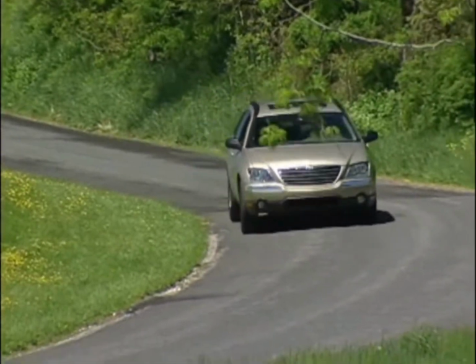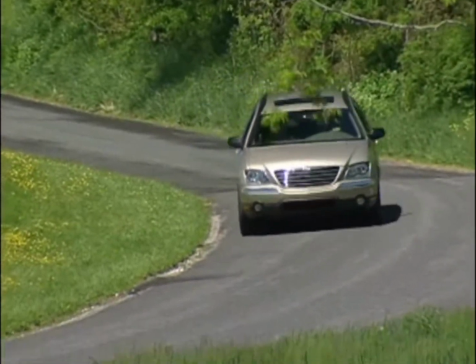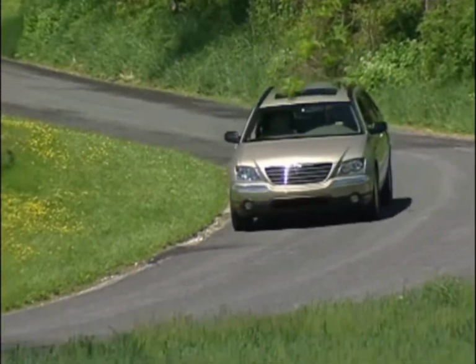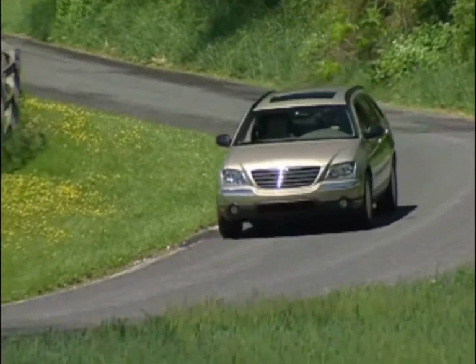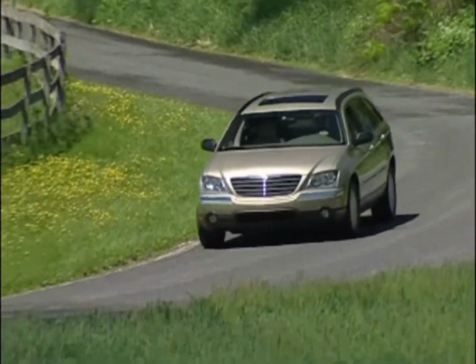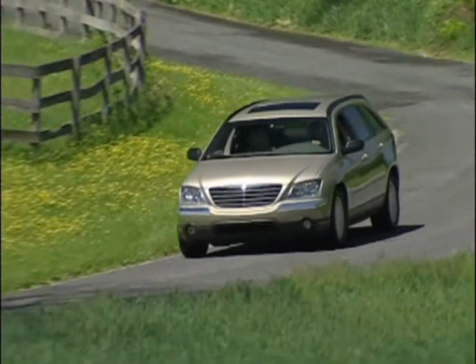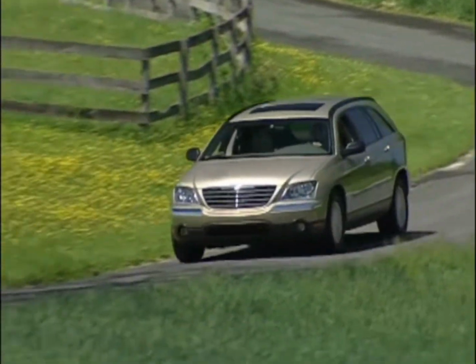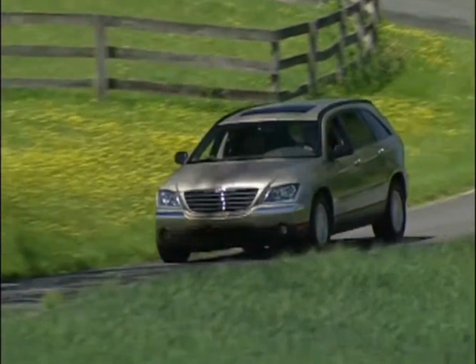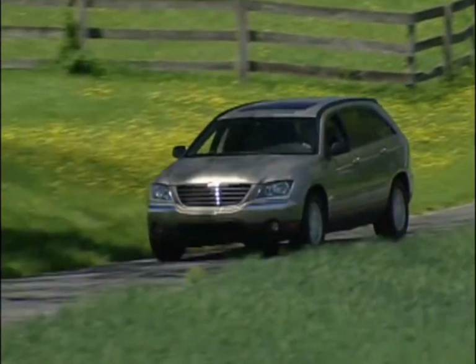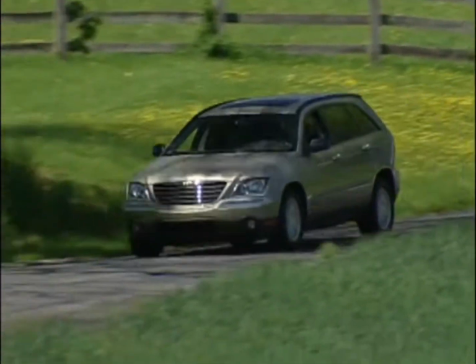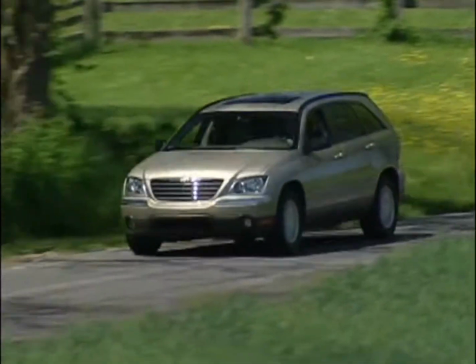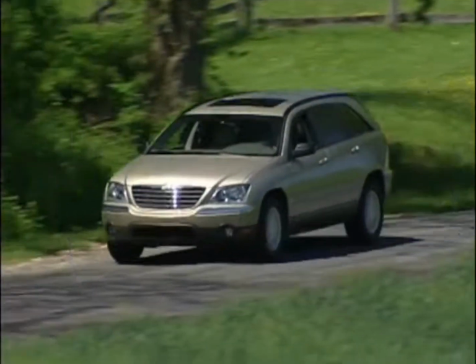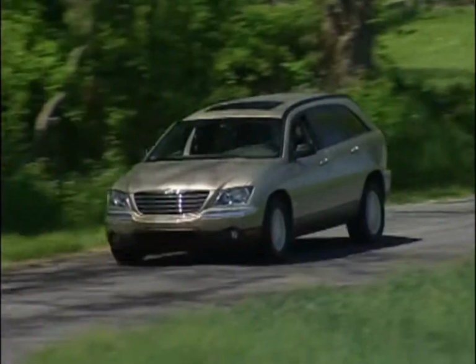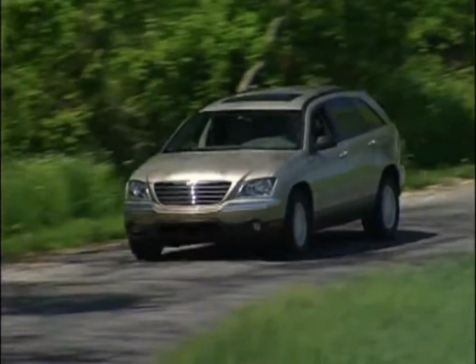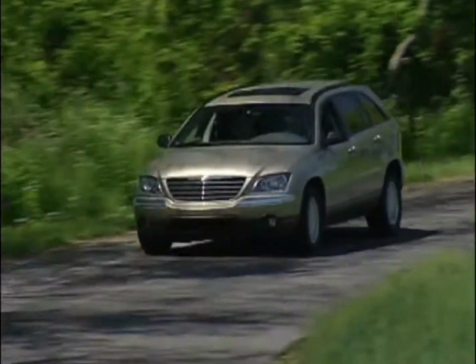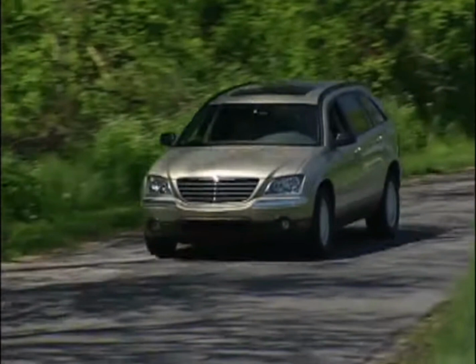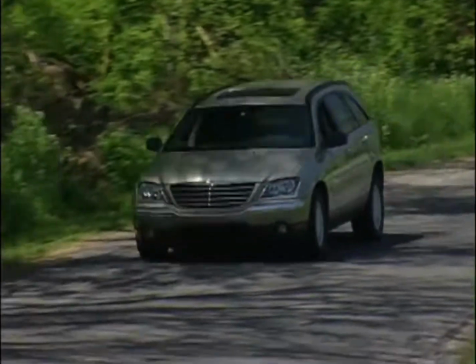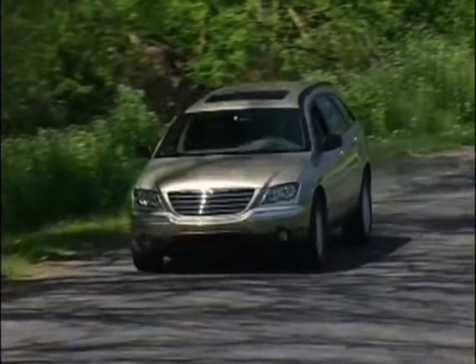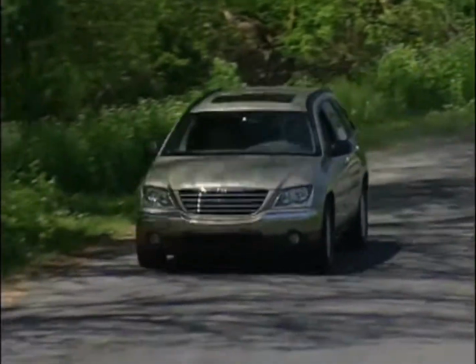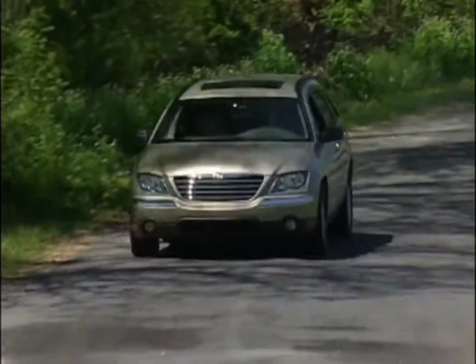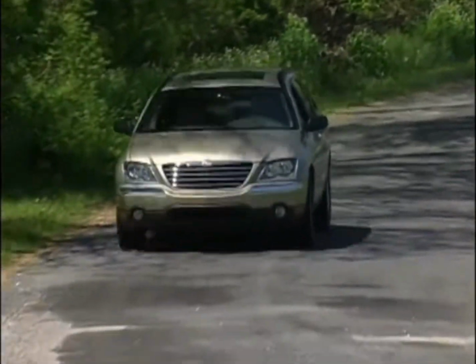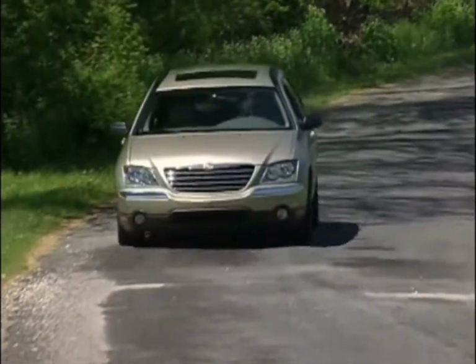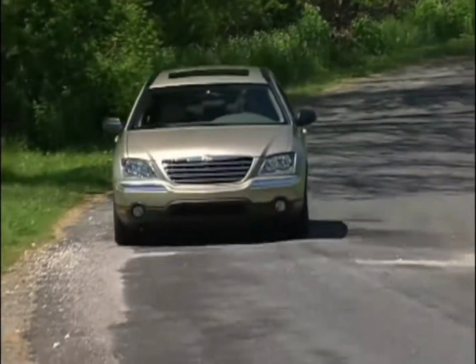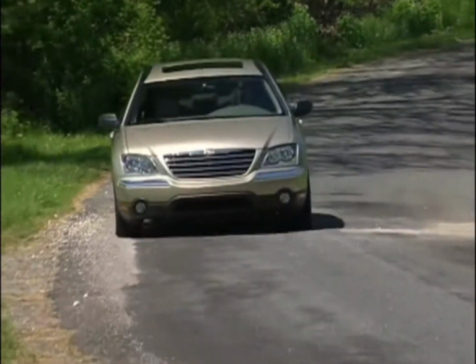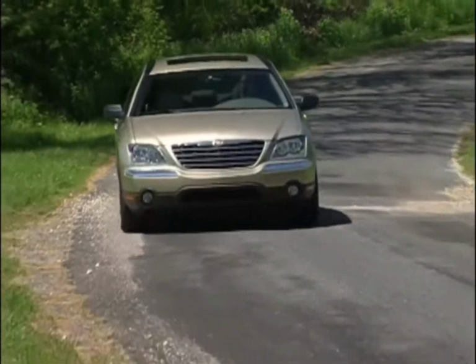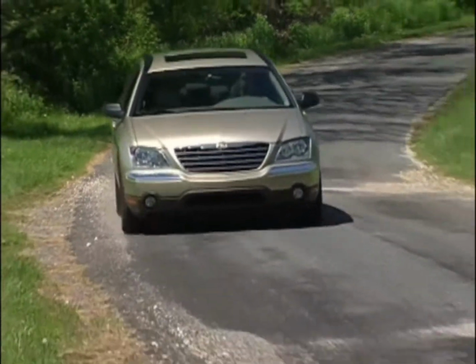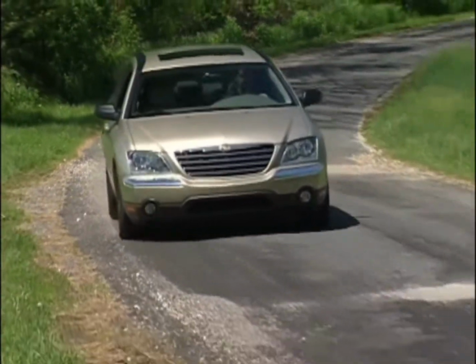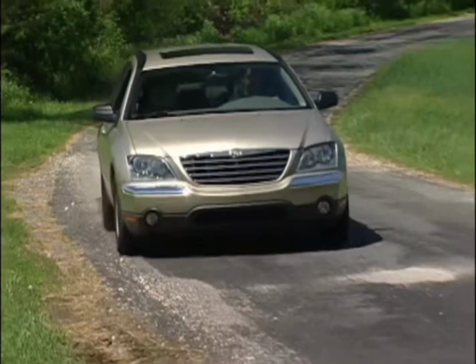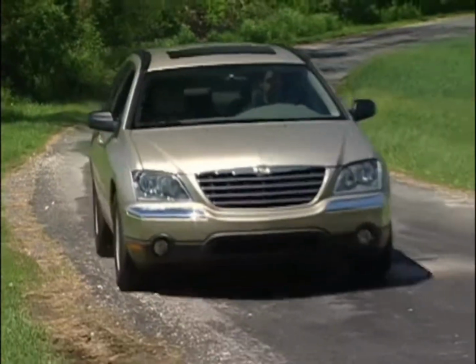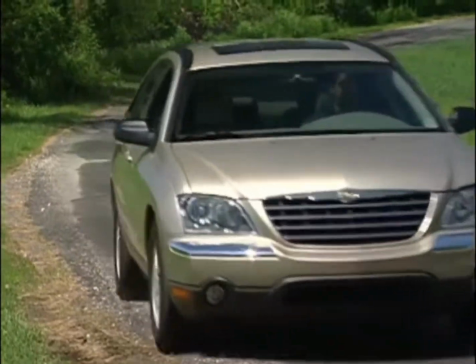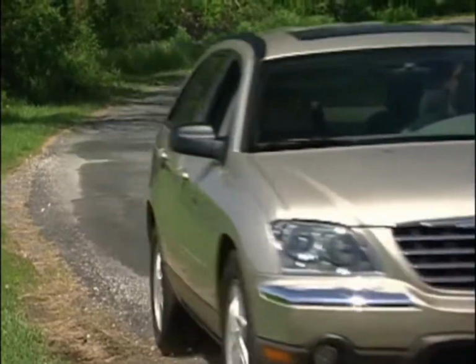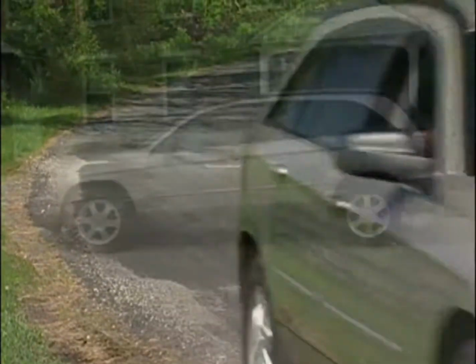With a lot of Mercedes influence in the suspension, it's as comfortable to drive on long trips as a pure luxury car, yet can be quickly transformed into a weekend workforce.